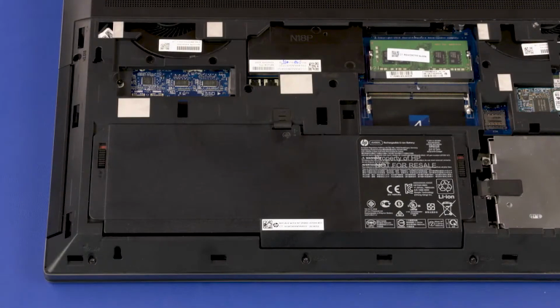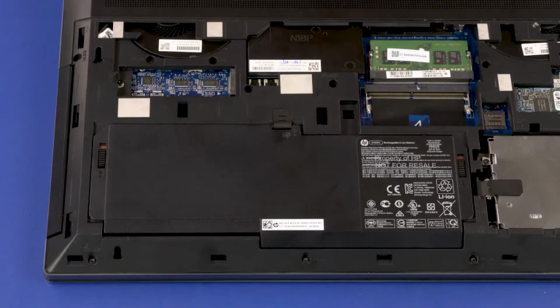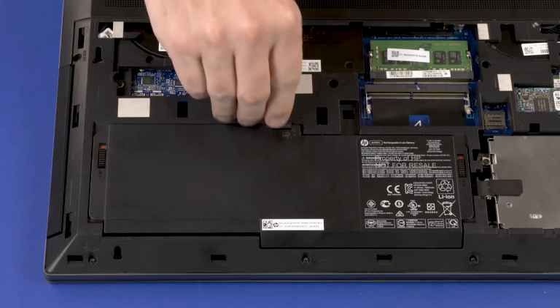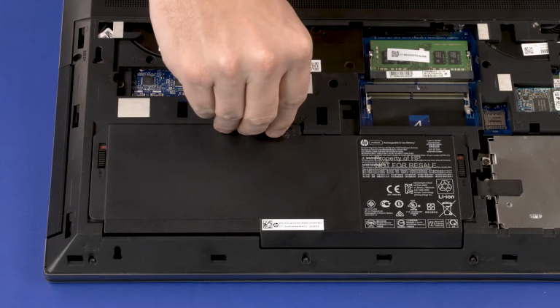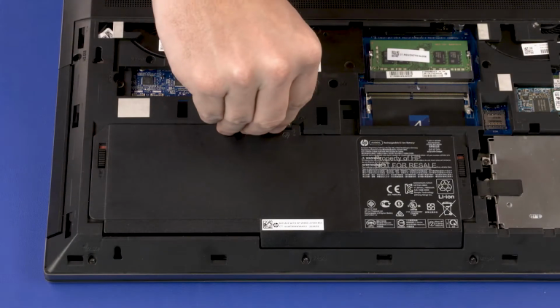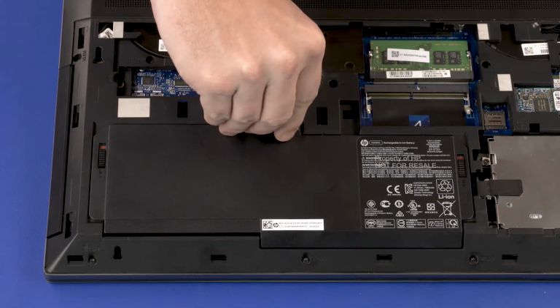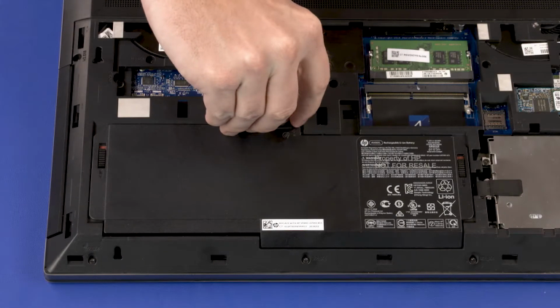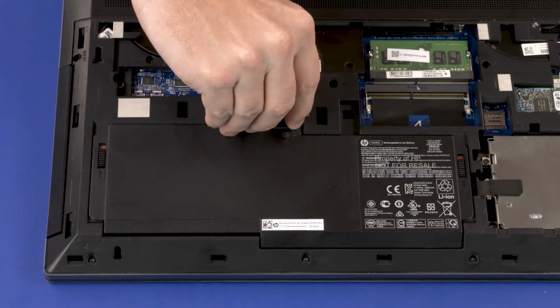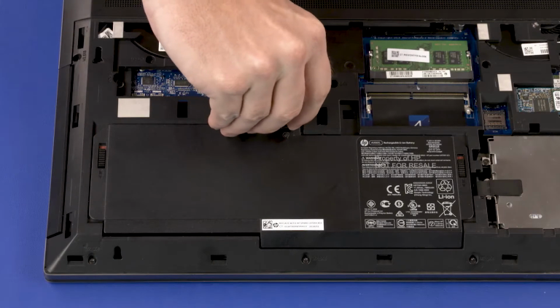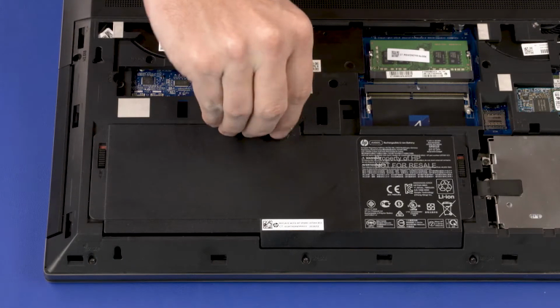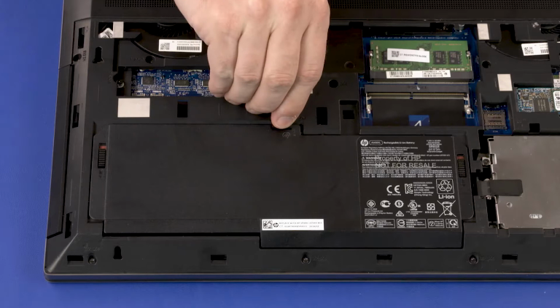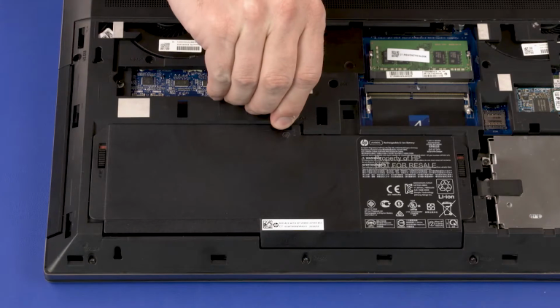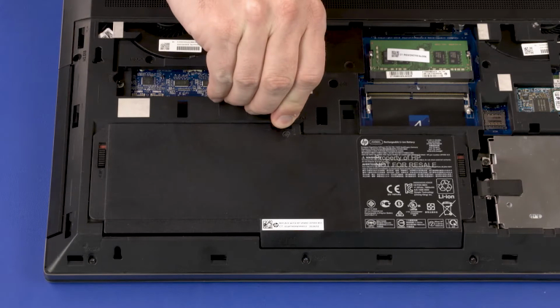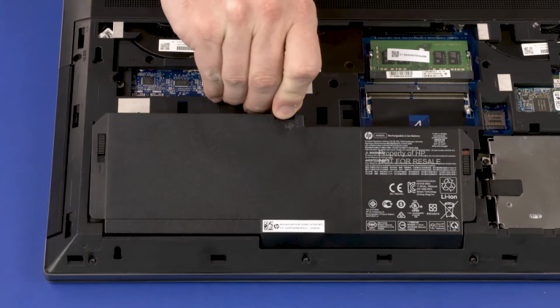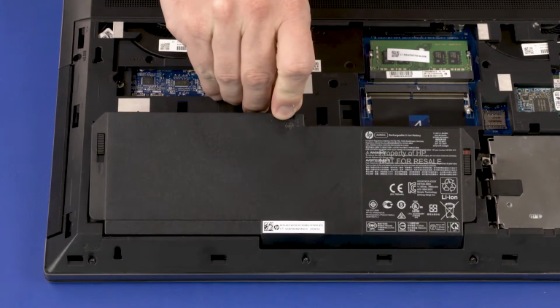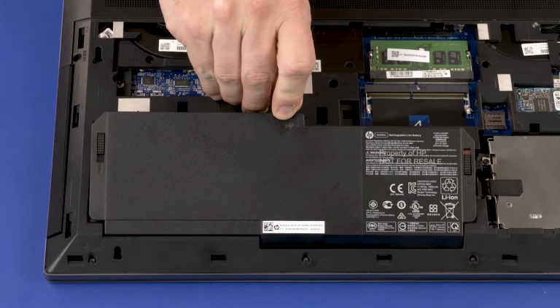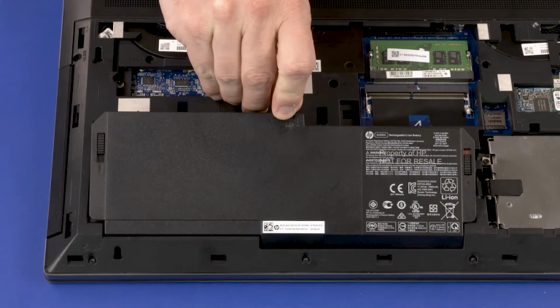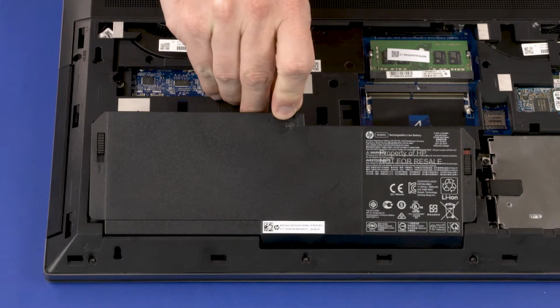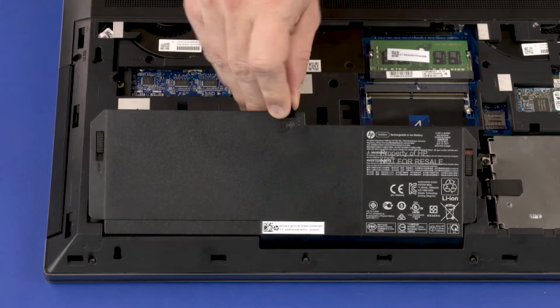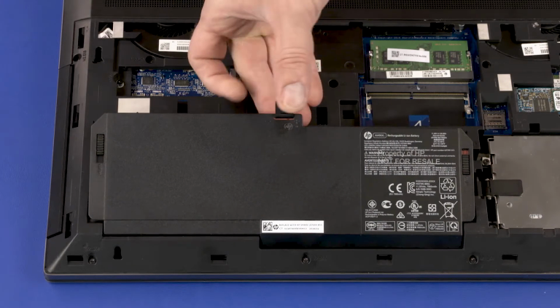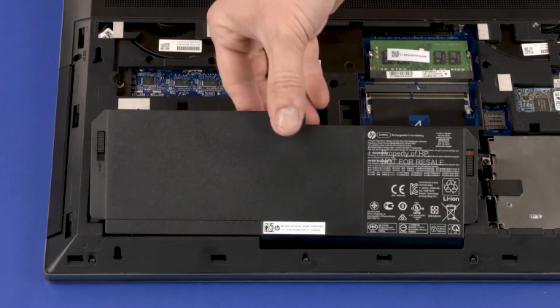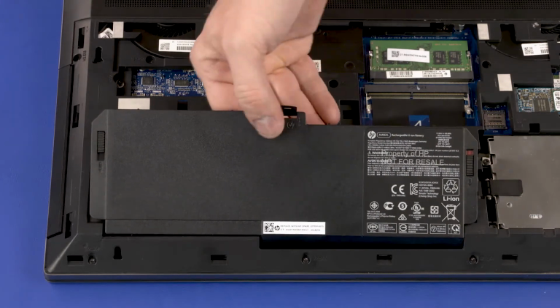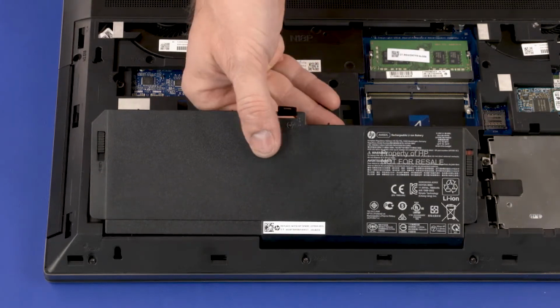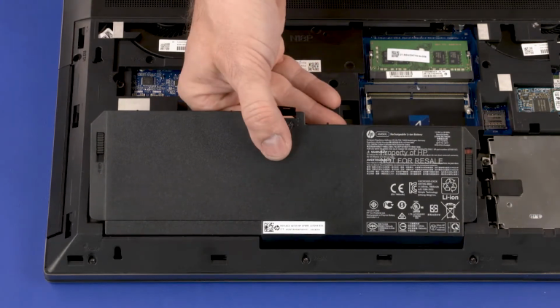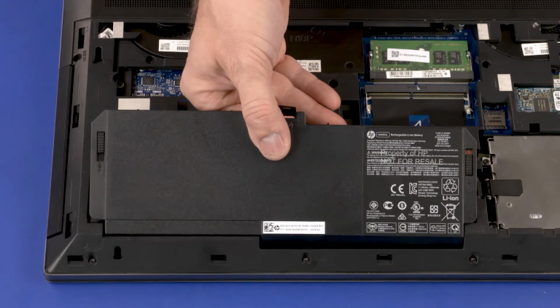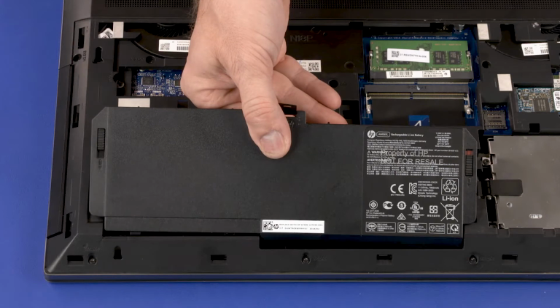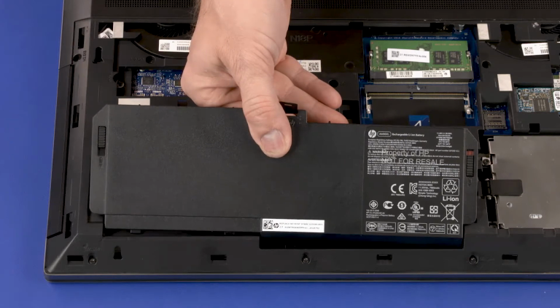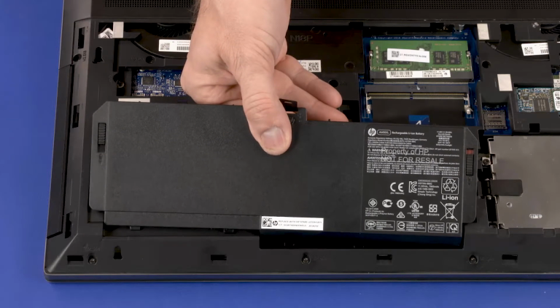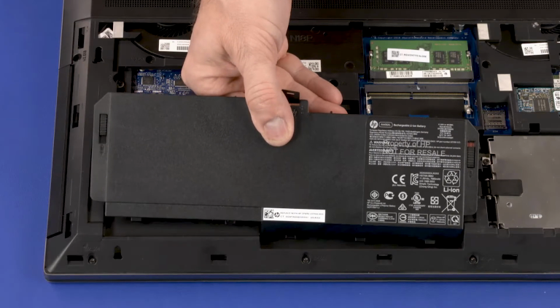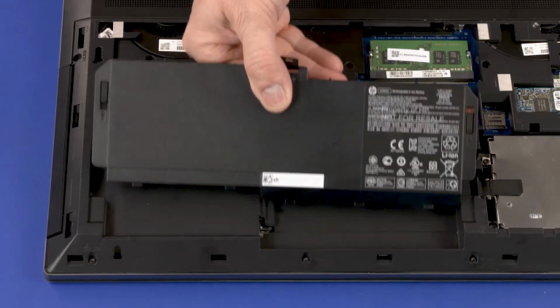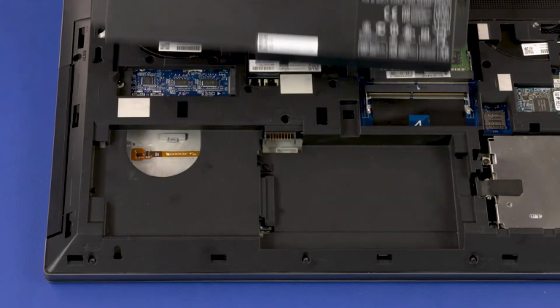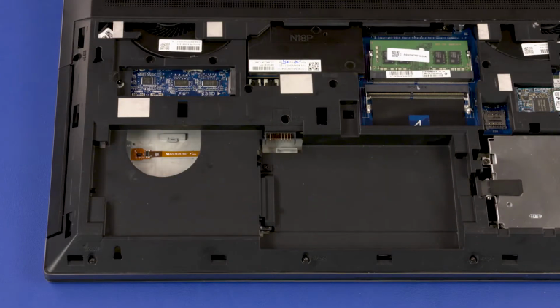Grasp the Mylar tab and lift the rear edge of the battery to disconnect it from the system board. Slide the tabs on the front edge of the battery out of the cutouts in the base enclosure and remove.